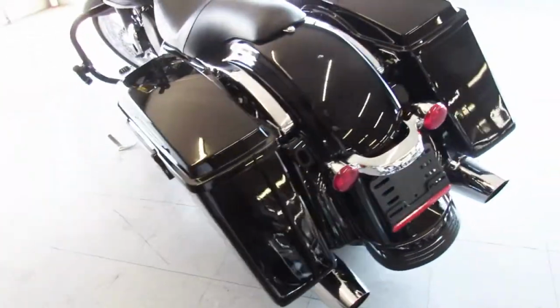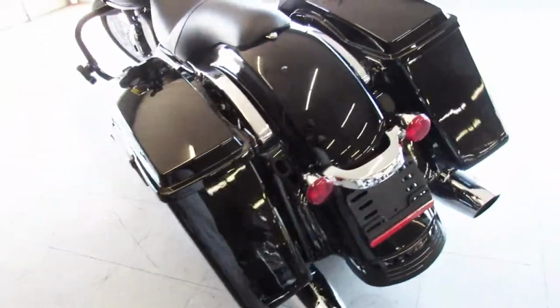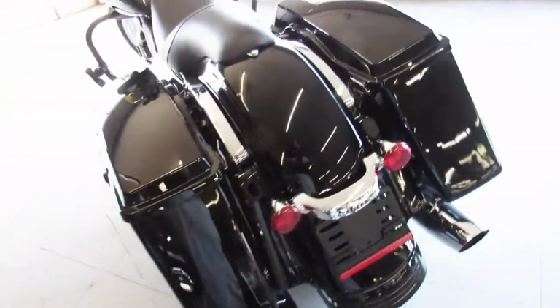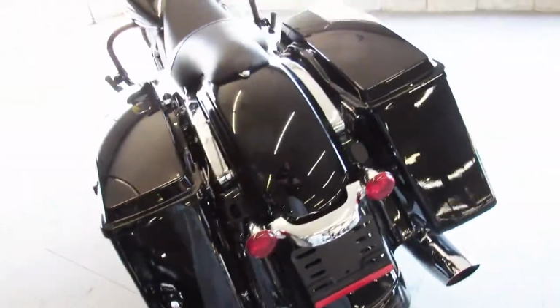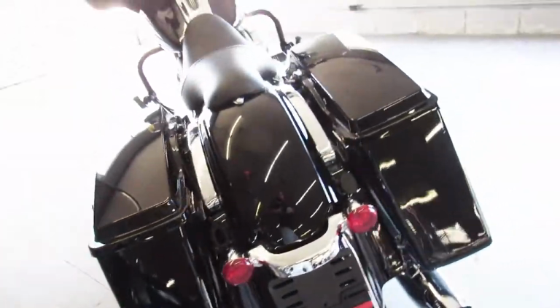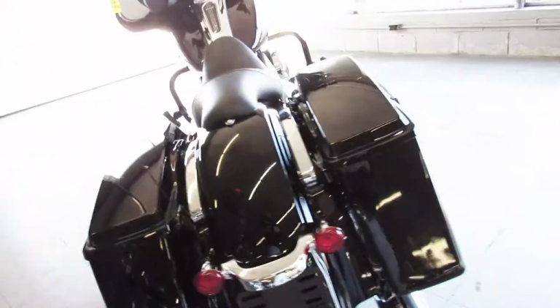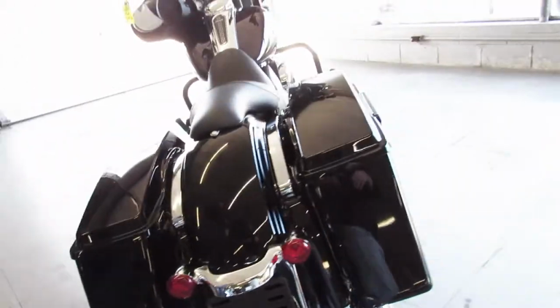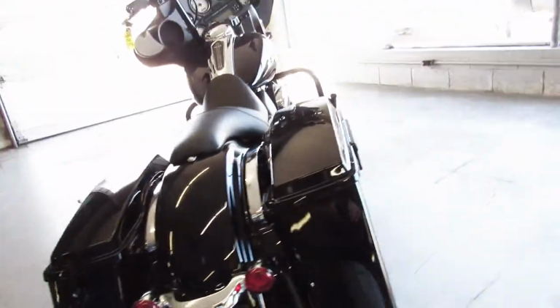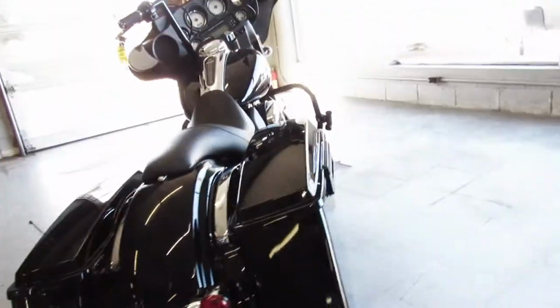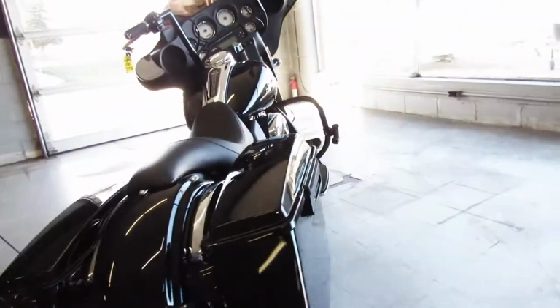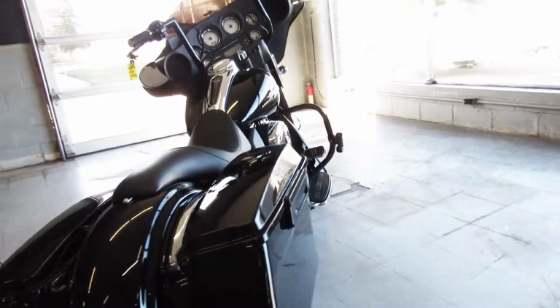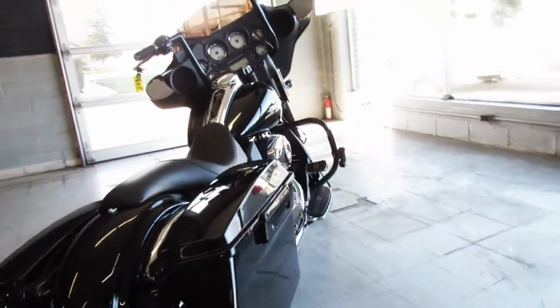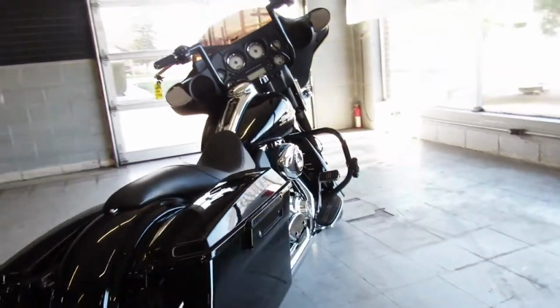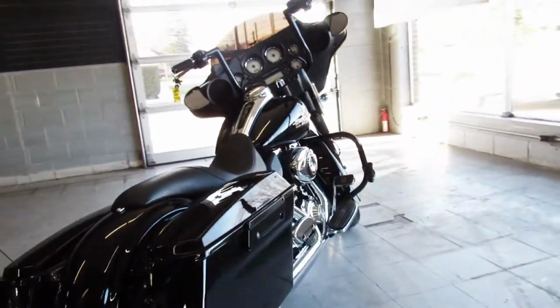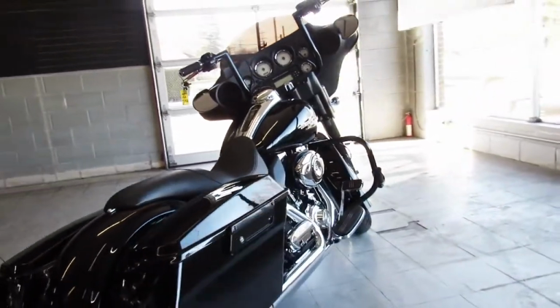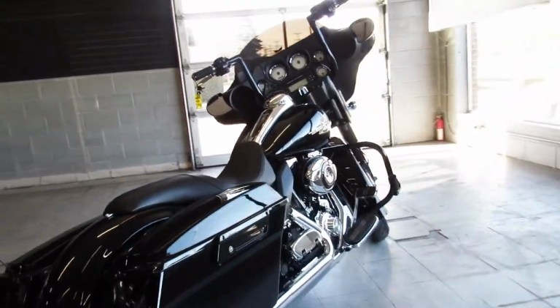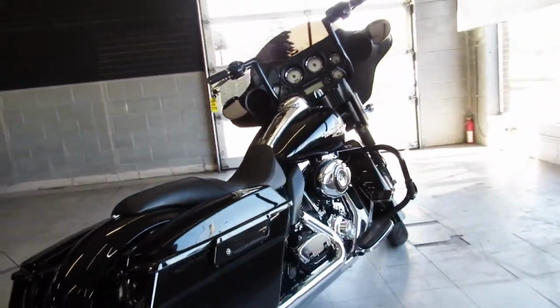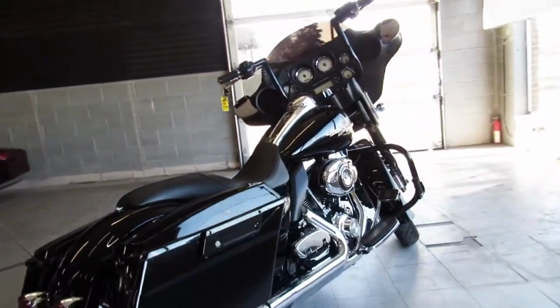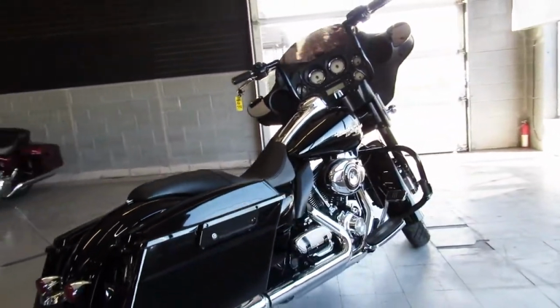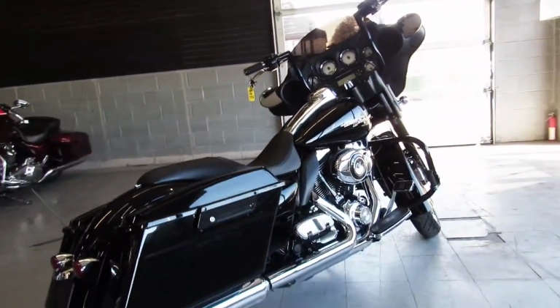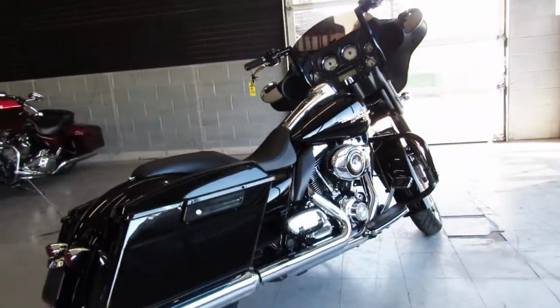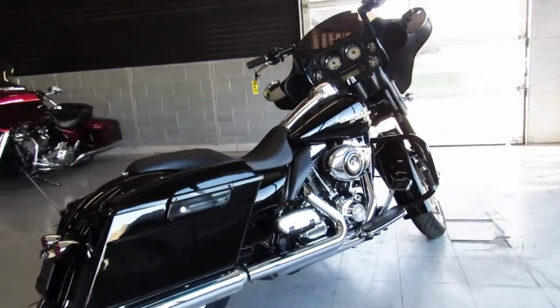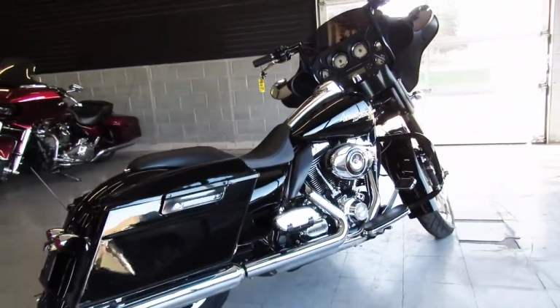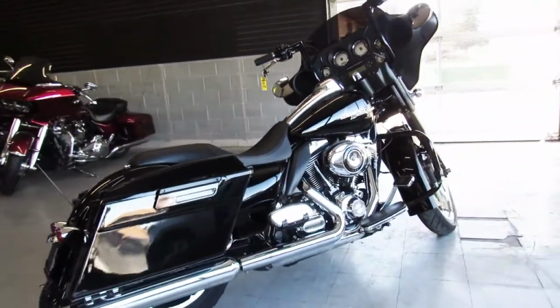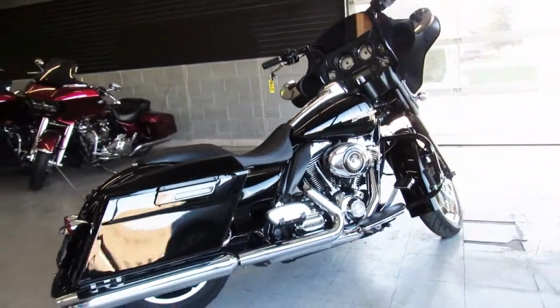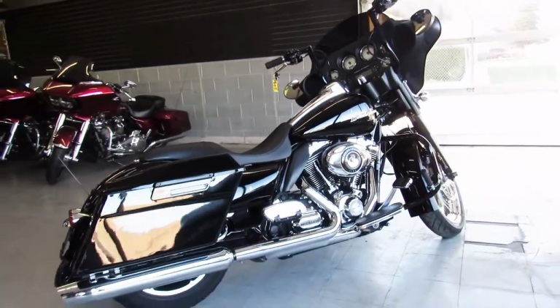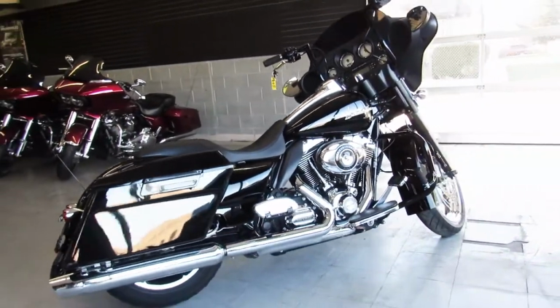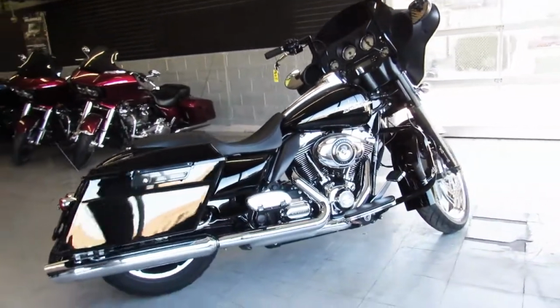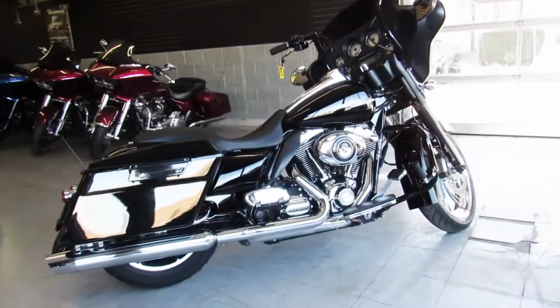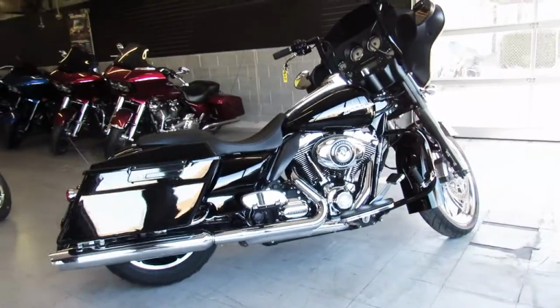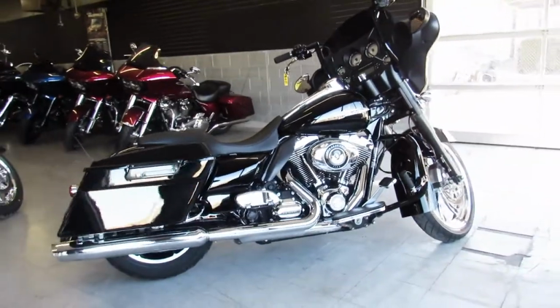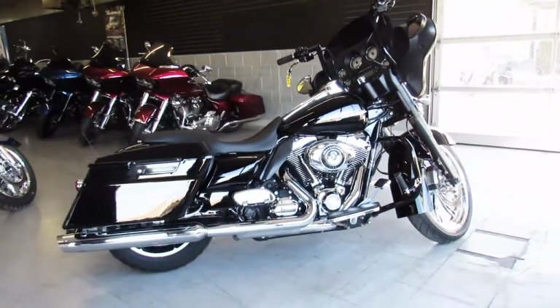We have guaranteed financing, leasing programs, layaway programs, your trades are always welcome. Give us a call, it's 810-648-9500.